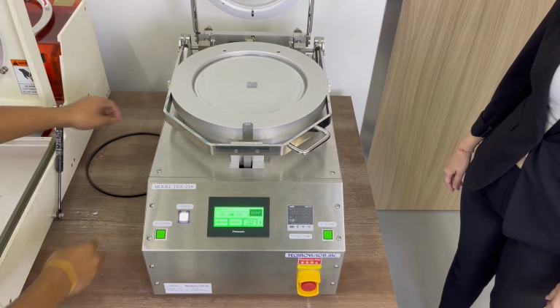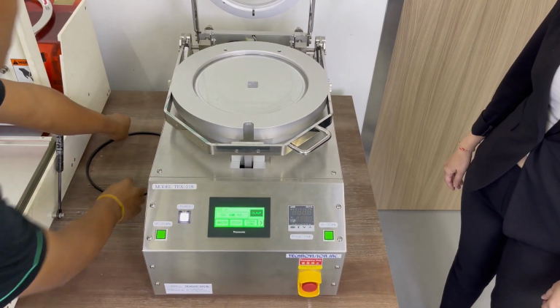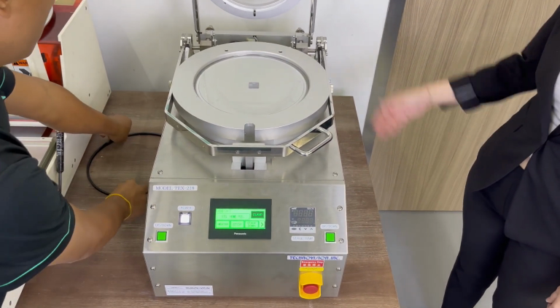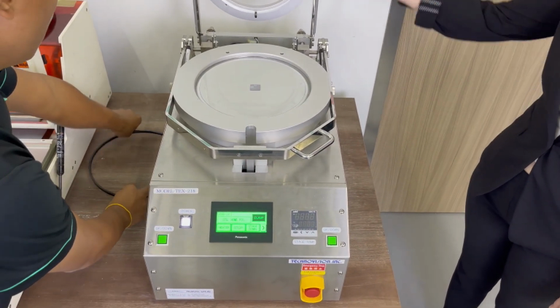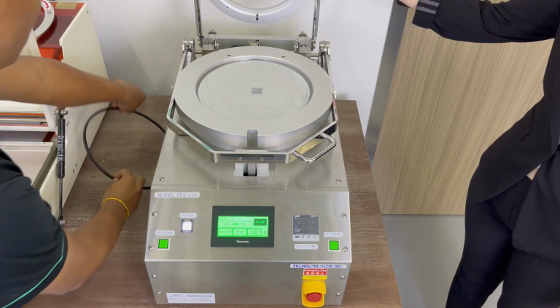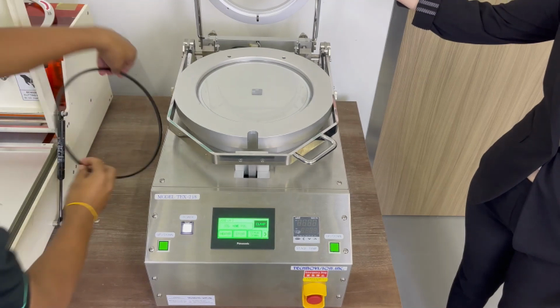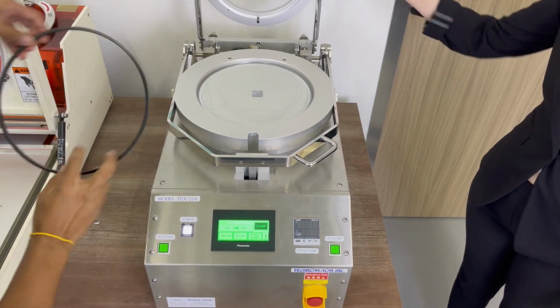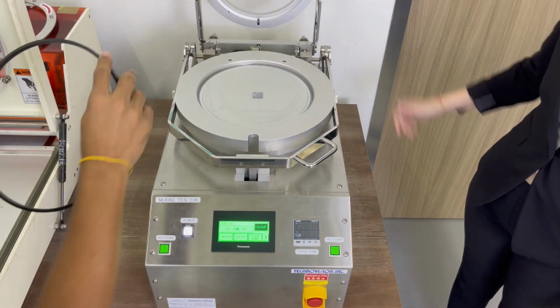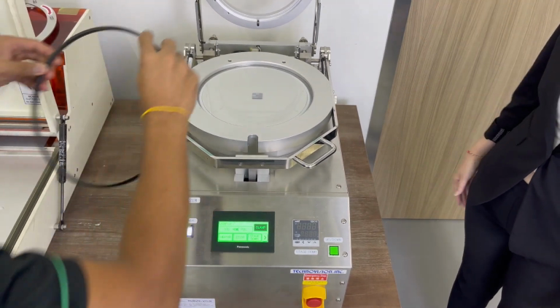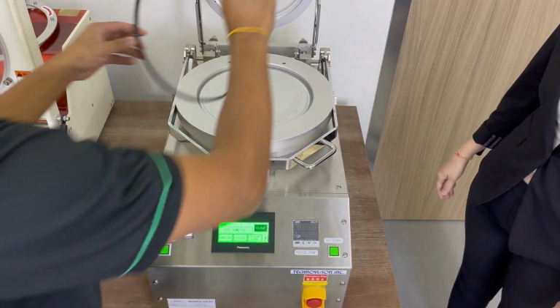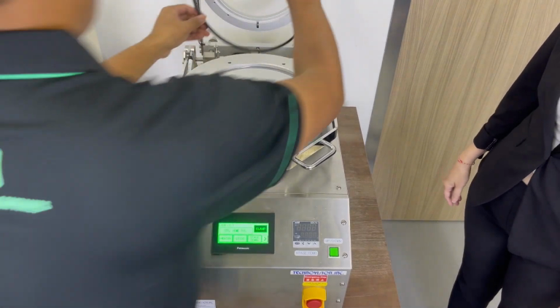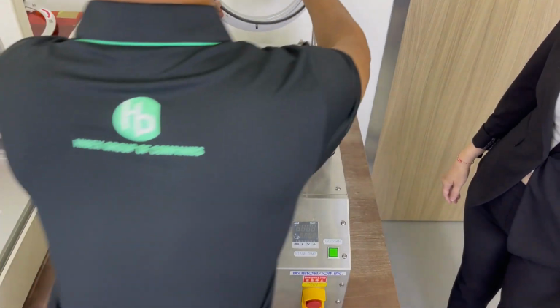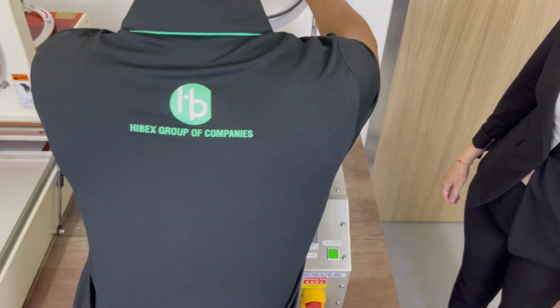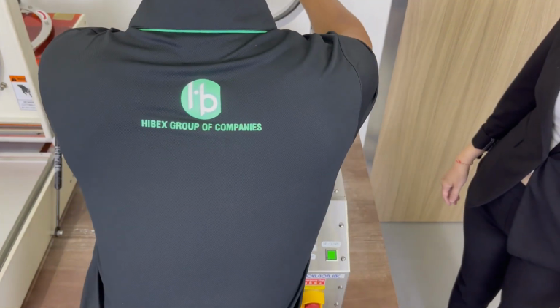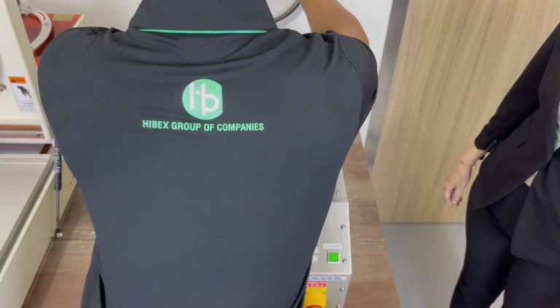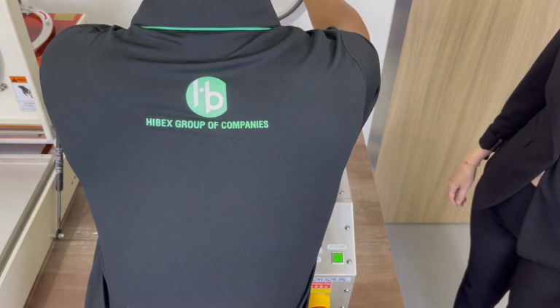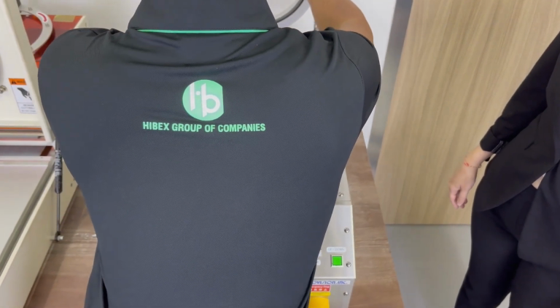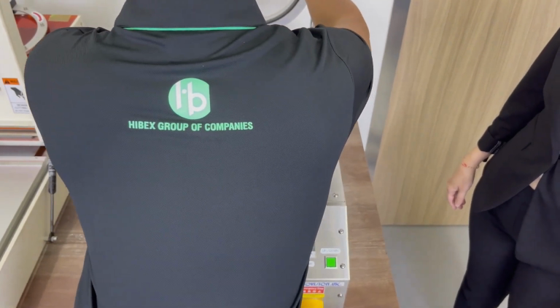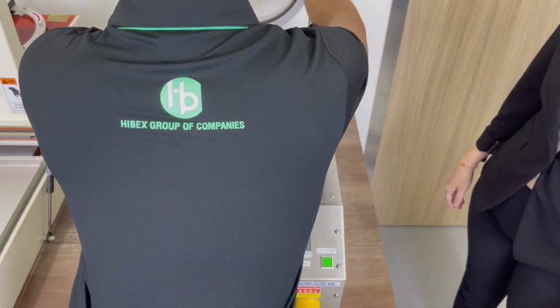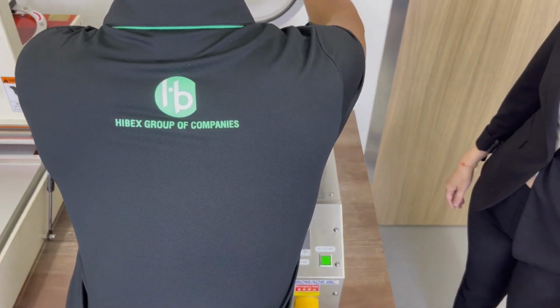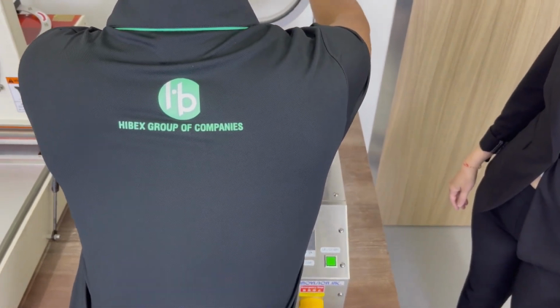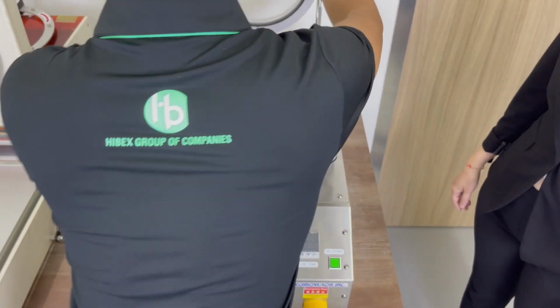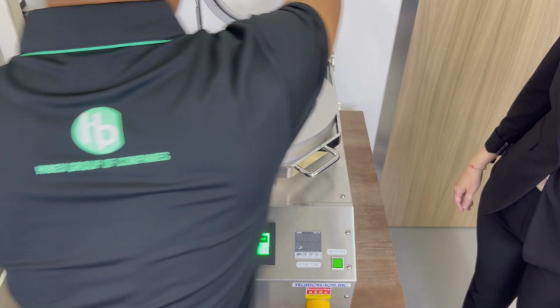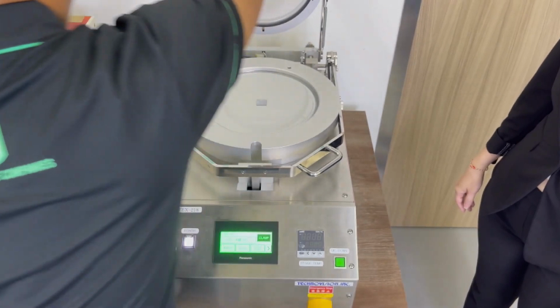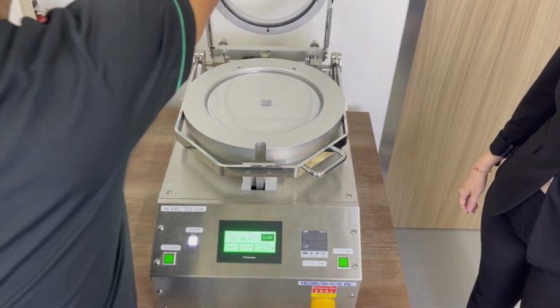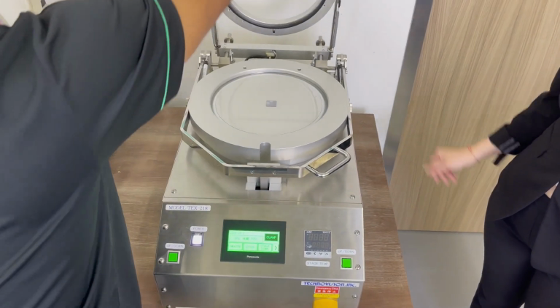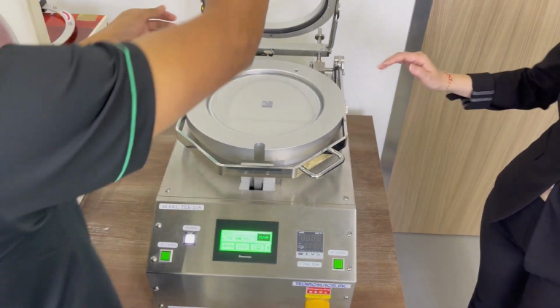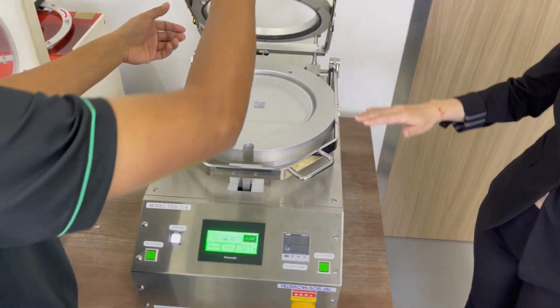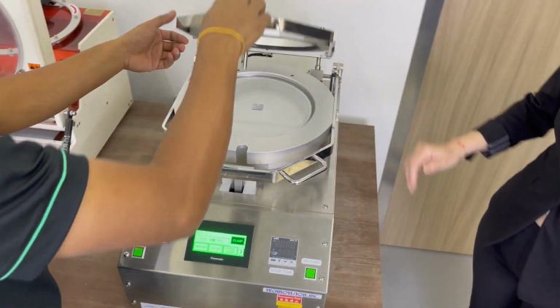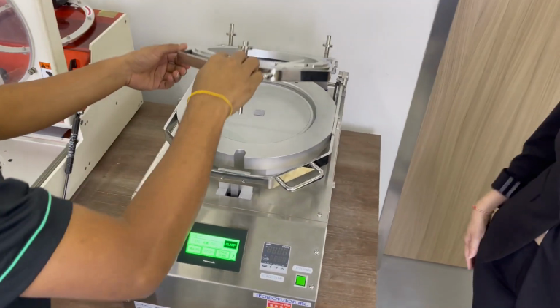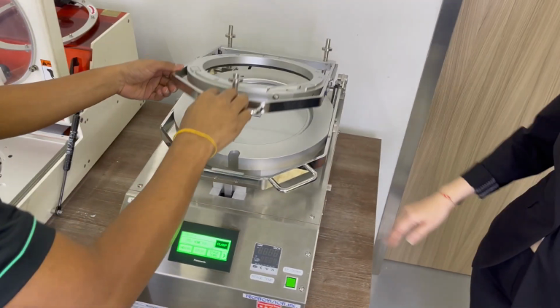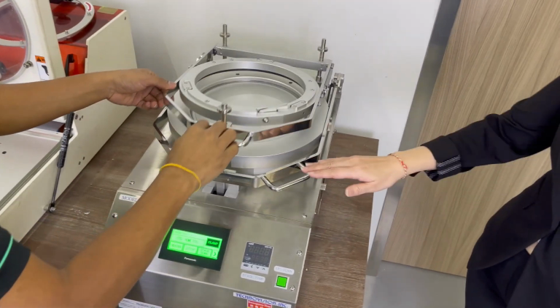Now we place the outer grid ring, and then we close it and make sure it's locked.